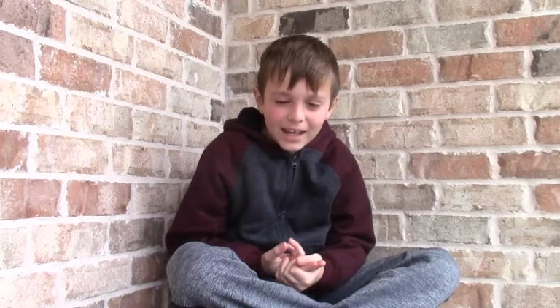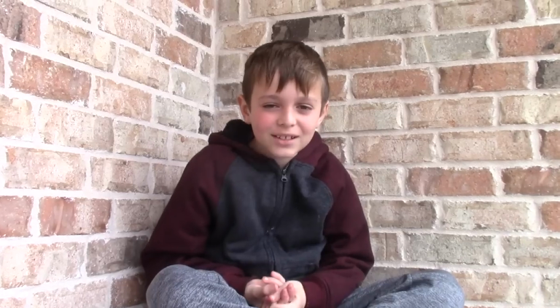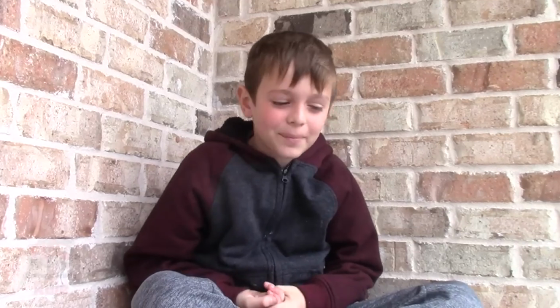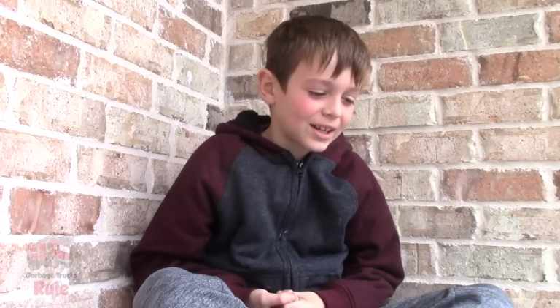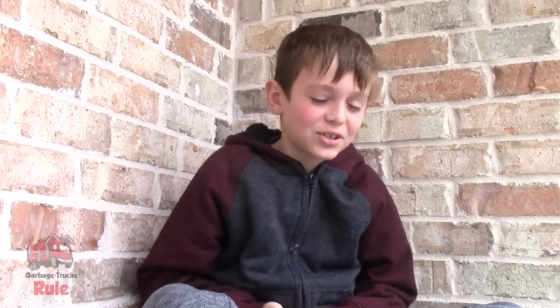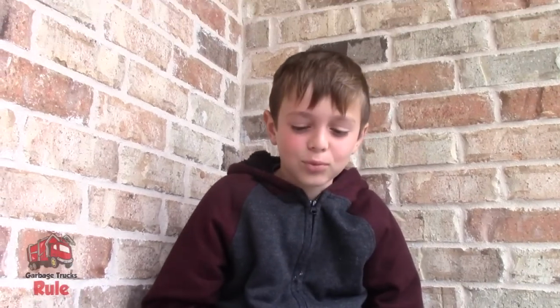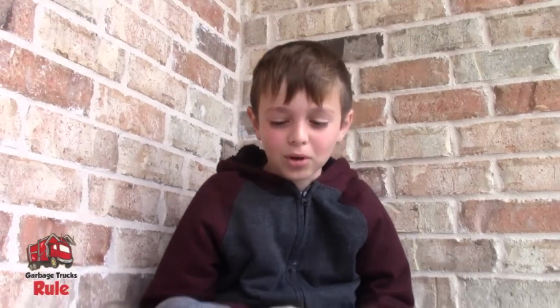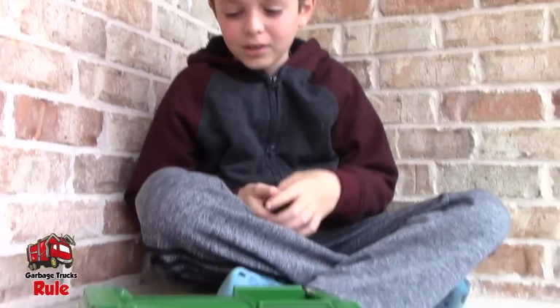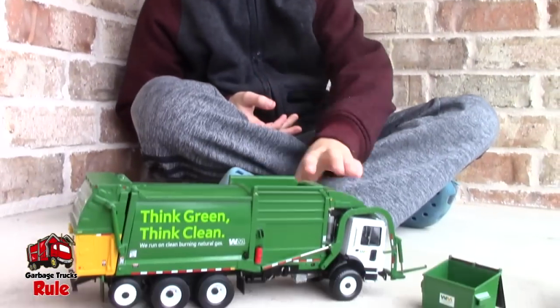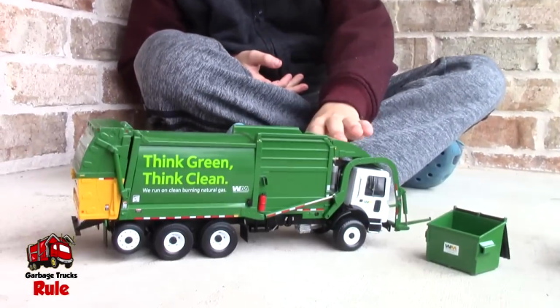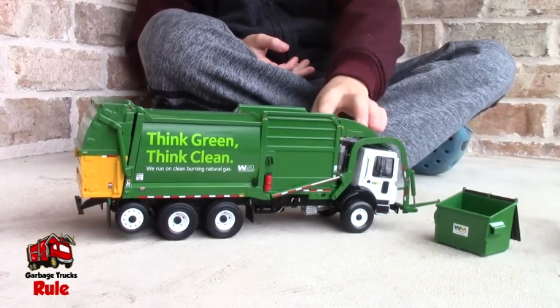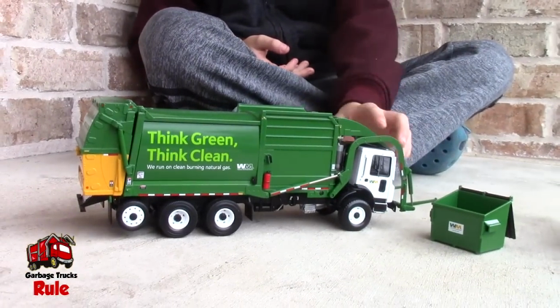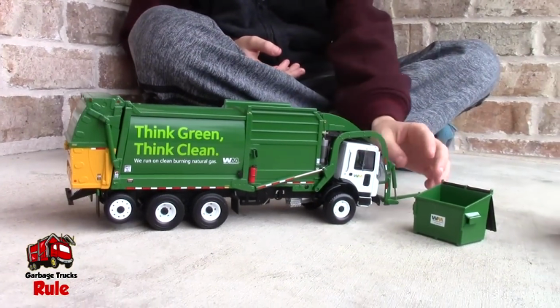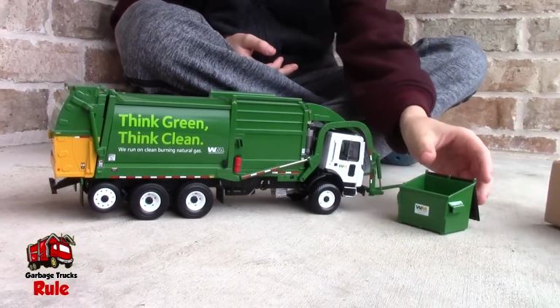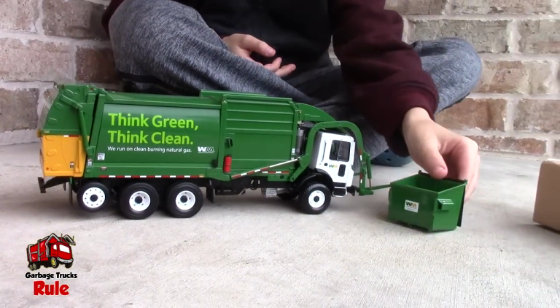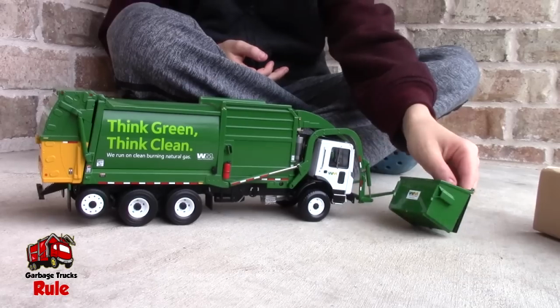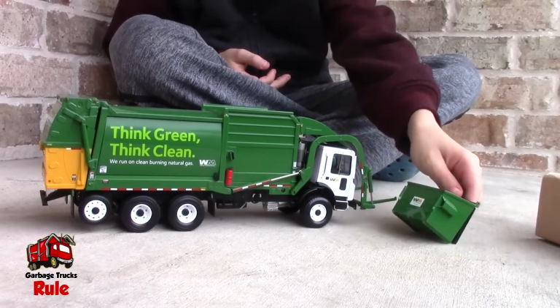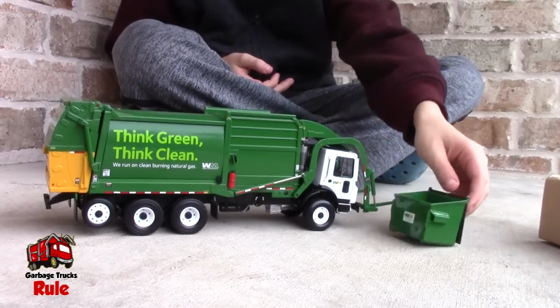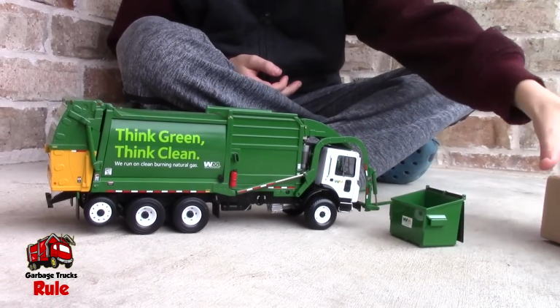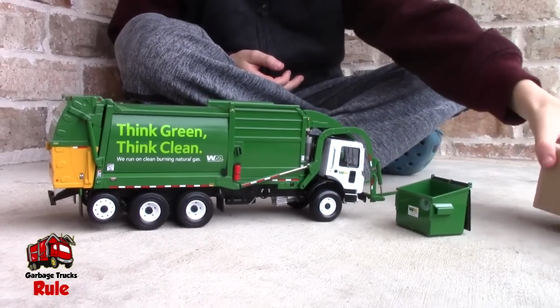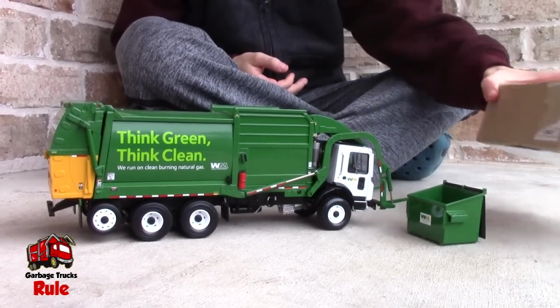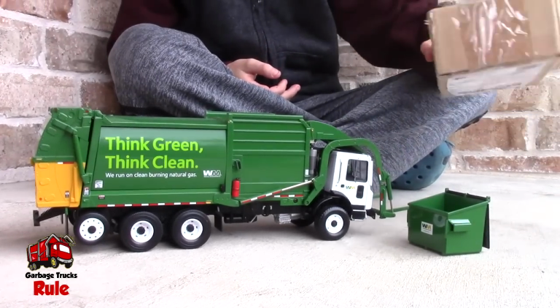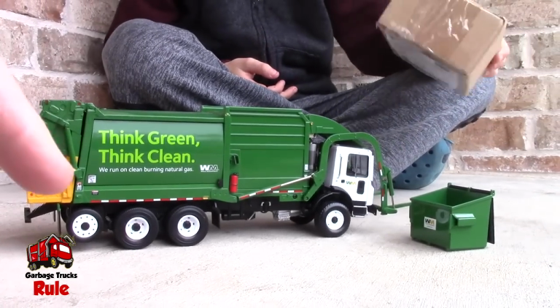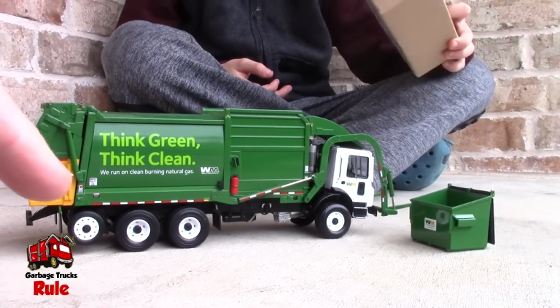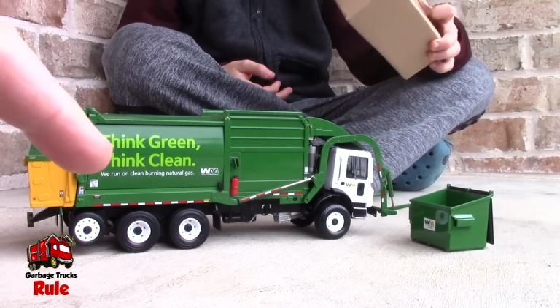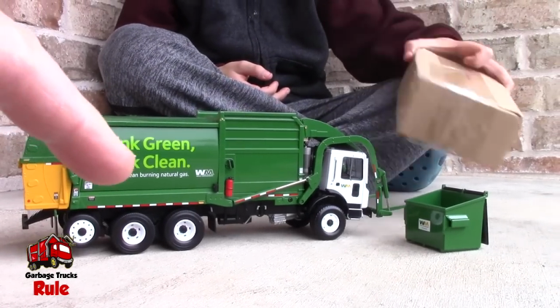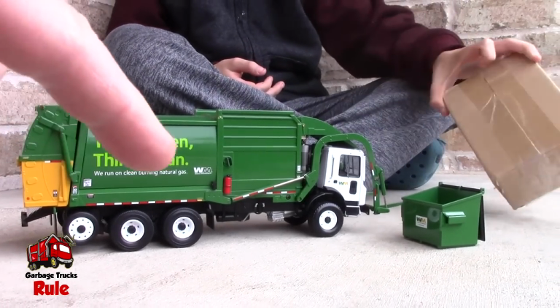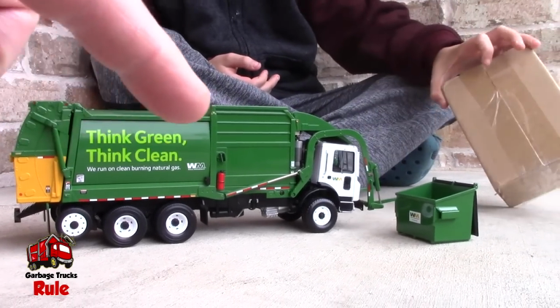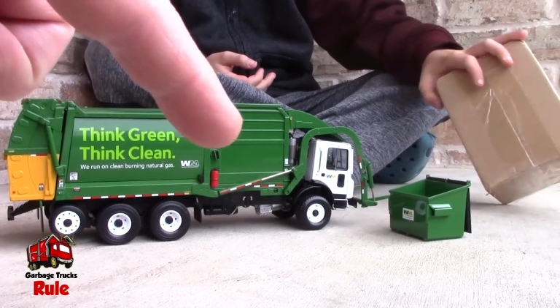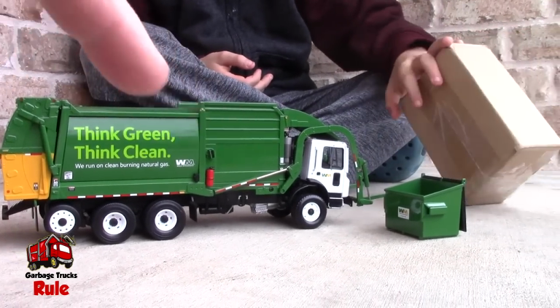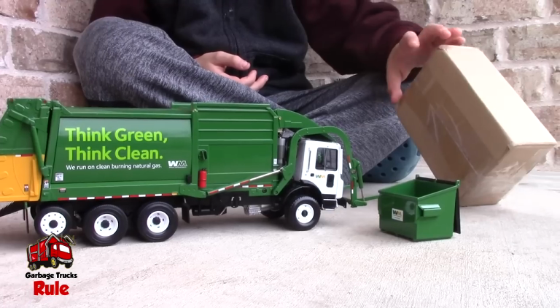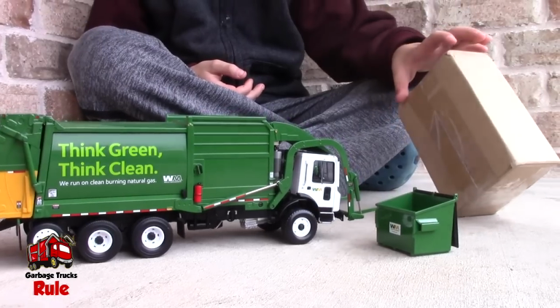Hey guys, welcome back to Garbage Trucks Rule. This is the trash truck and we got the dumpster thing. This is the one that we just did in our last video, right? We showed this new front loader that we got.